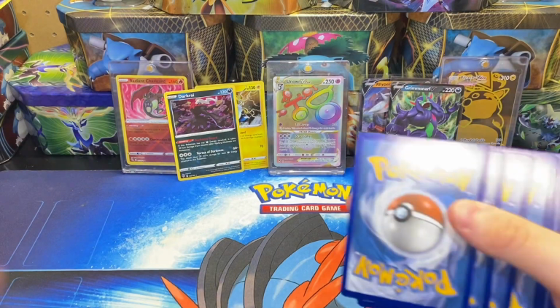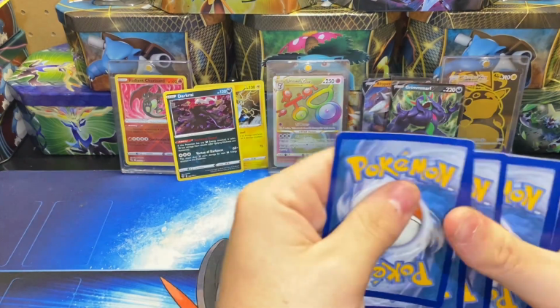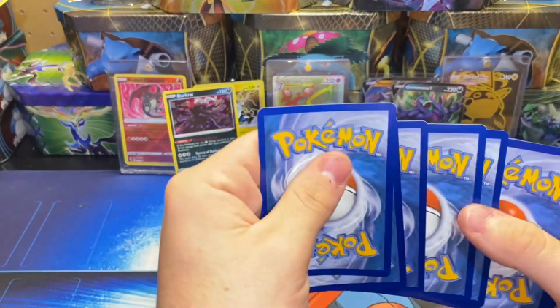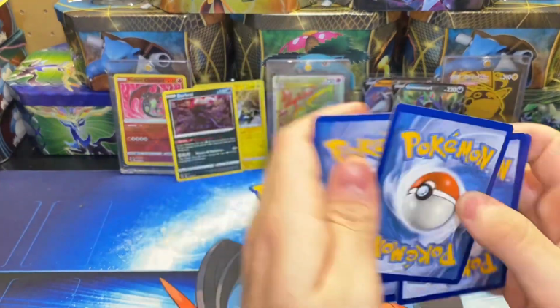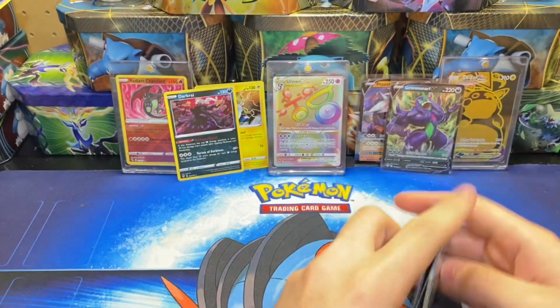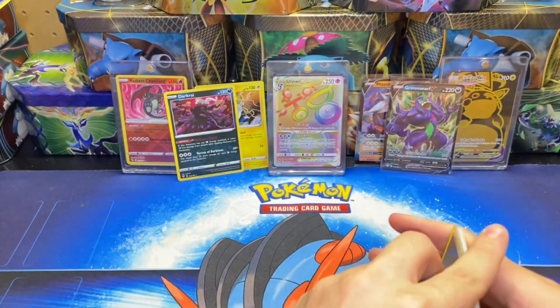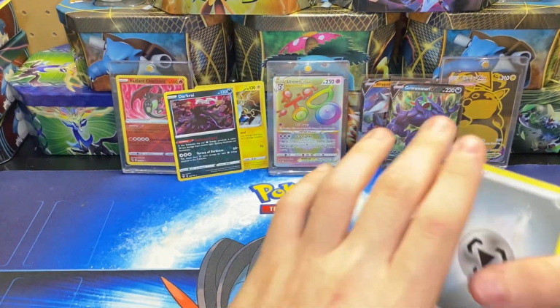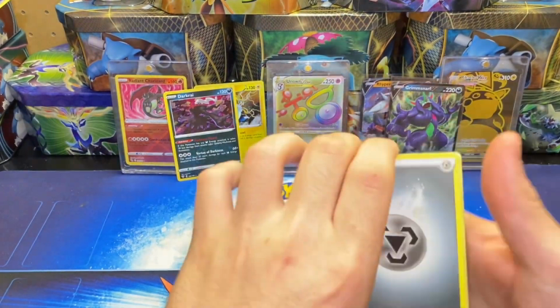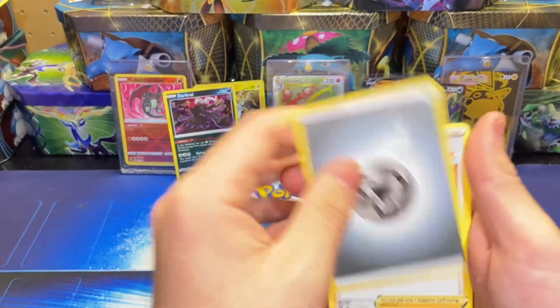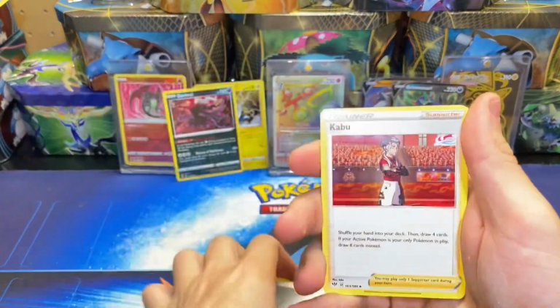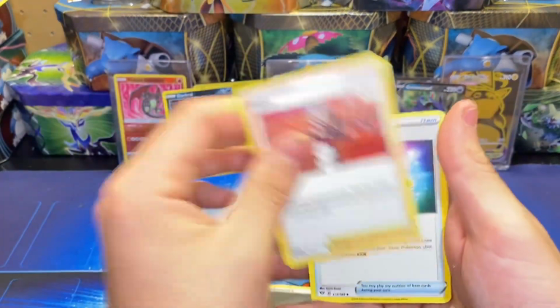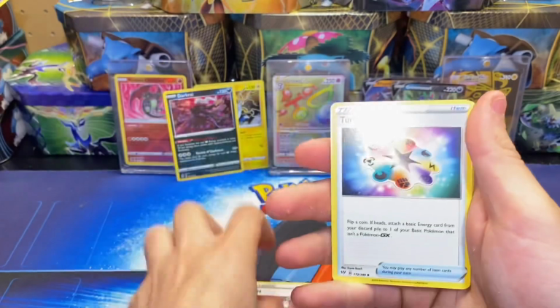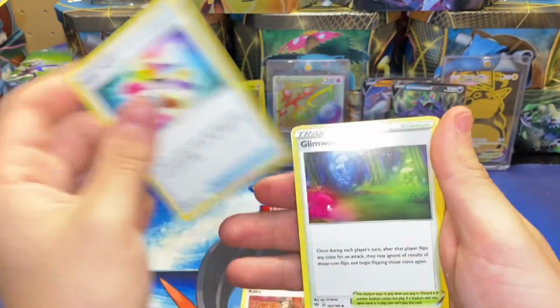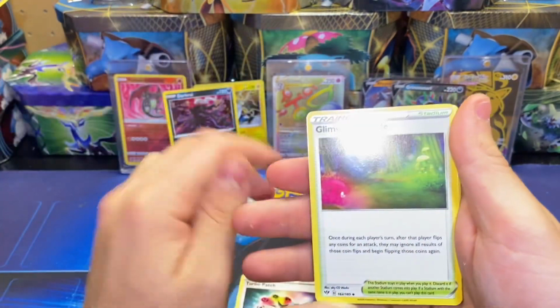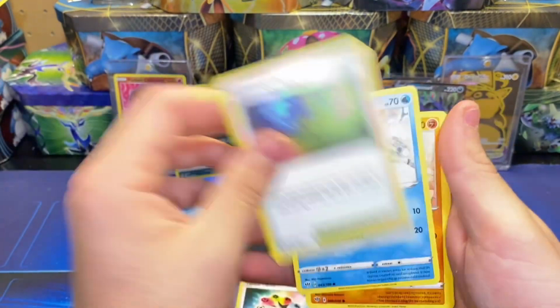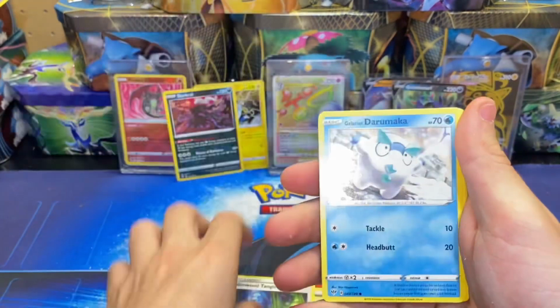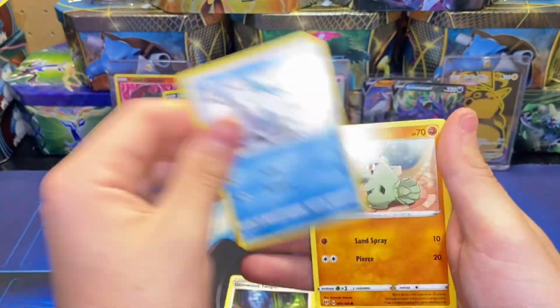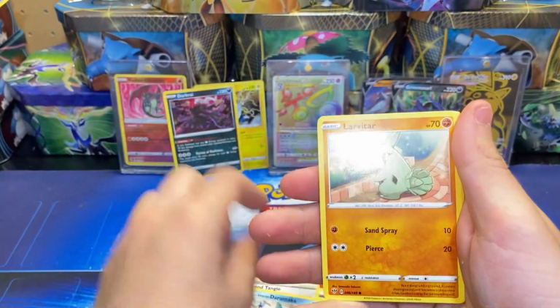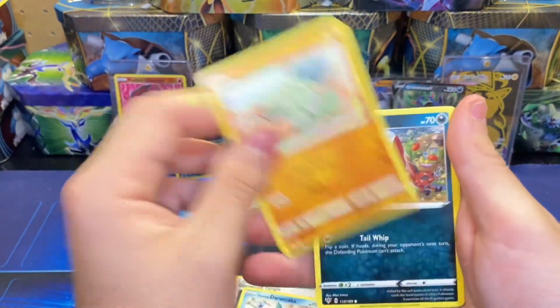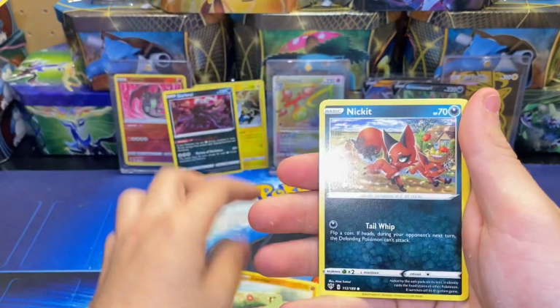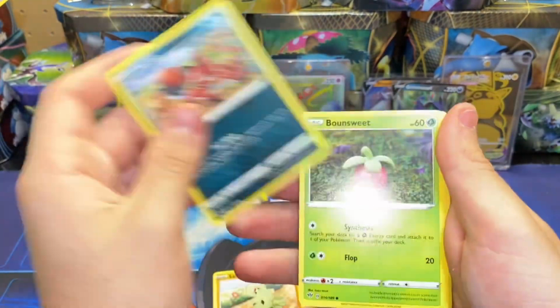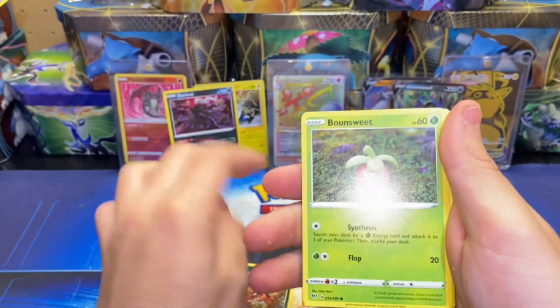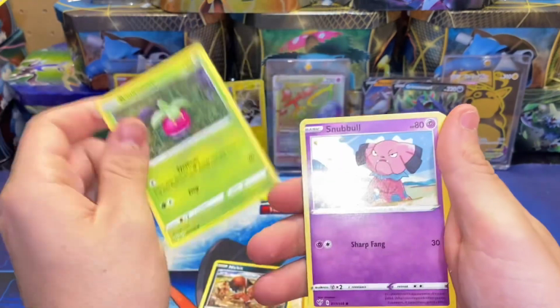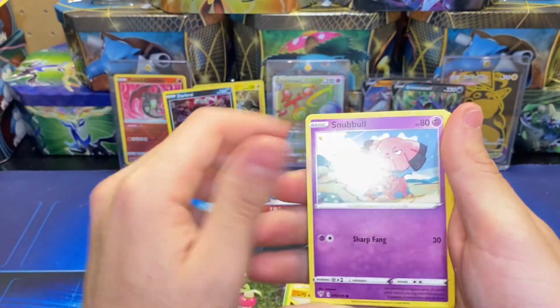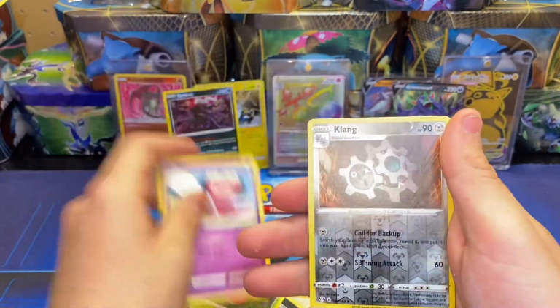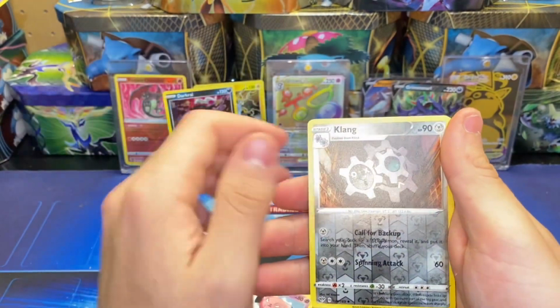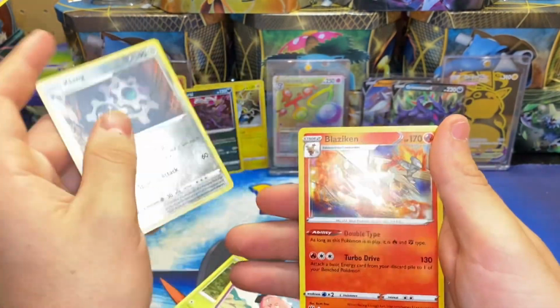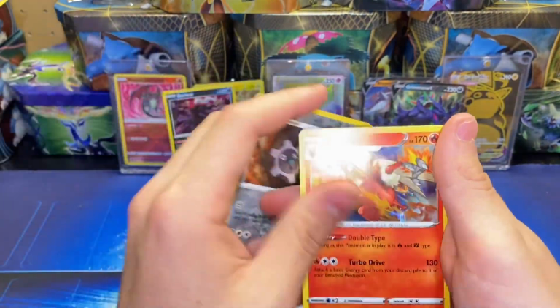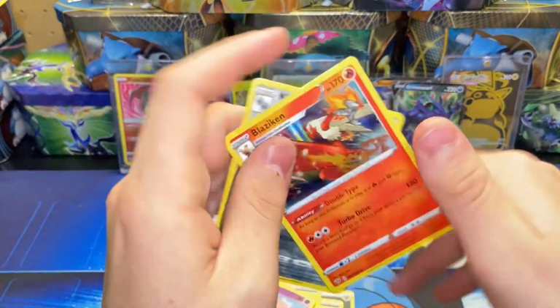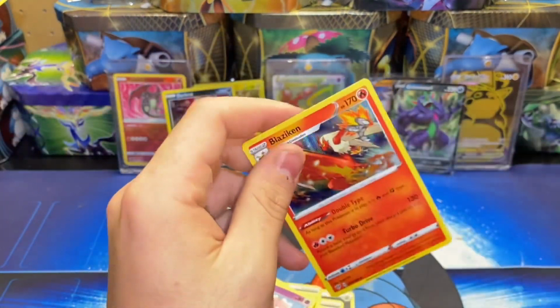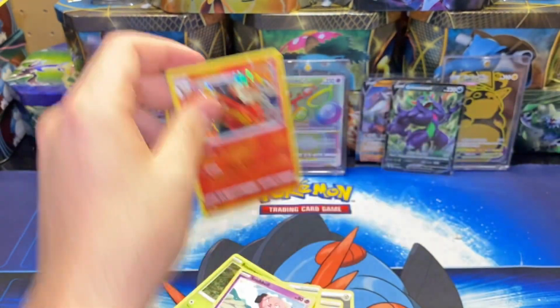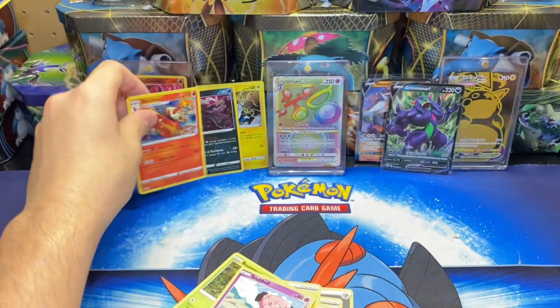One, two, three, four to the front. We have a Steel Energy, Kabuto, Turbo Patch, Glimwood Triangle, Glandar, Mocha, Larvitar, Nickit, Fonsweep, Snubbull. Klink for the reverse, and a Blaziken regular holo.